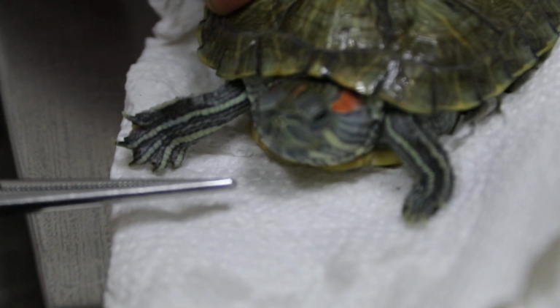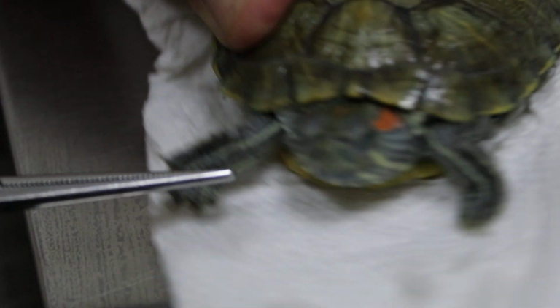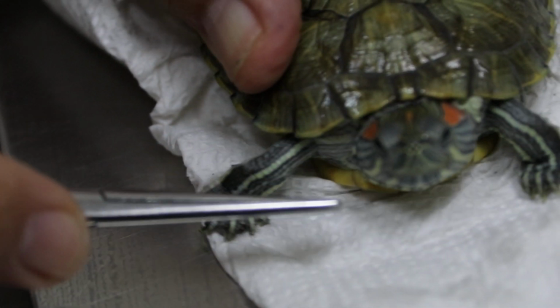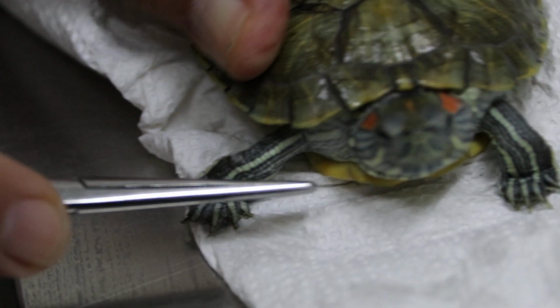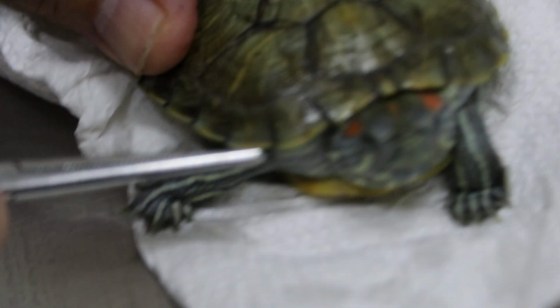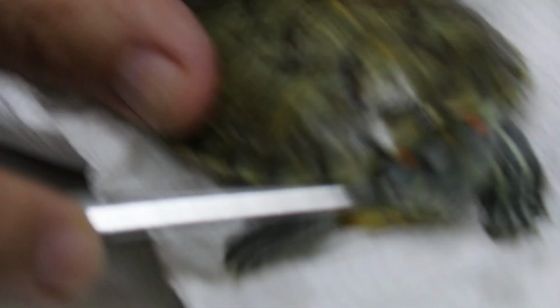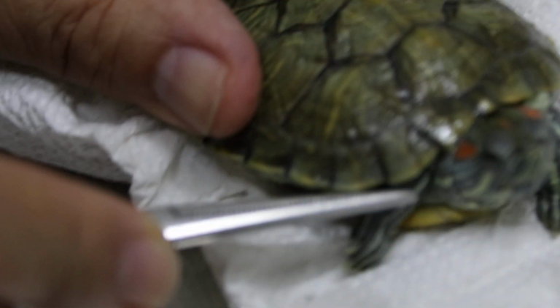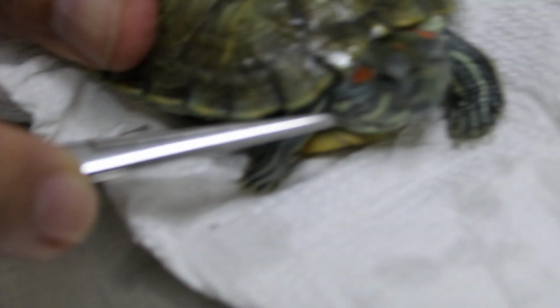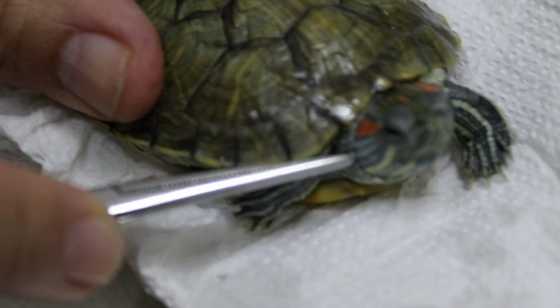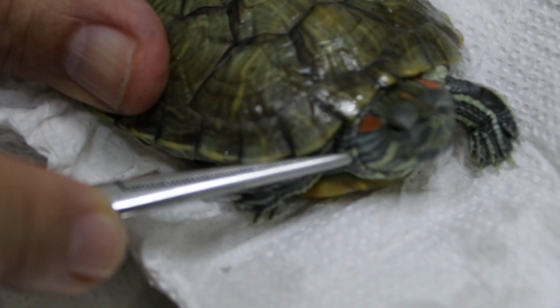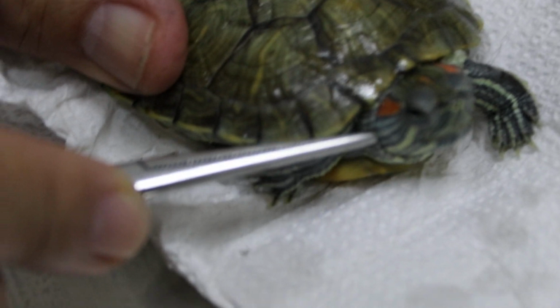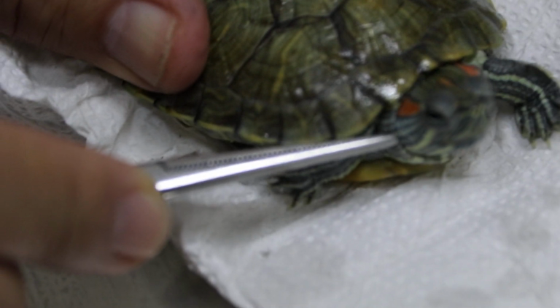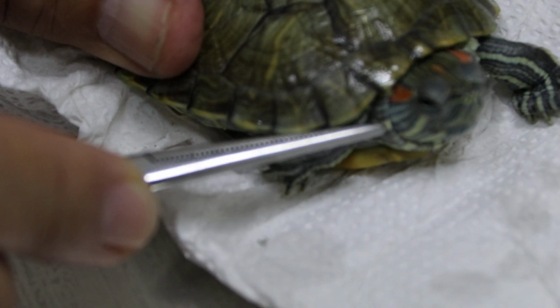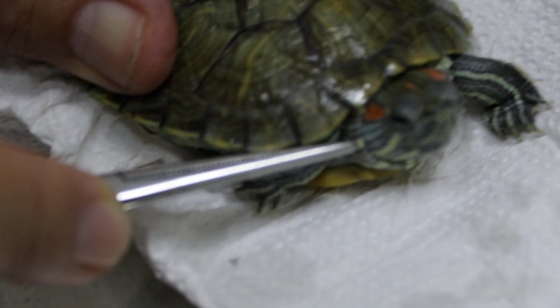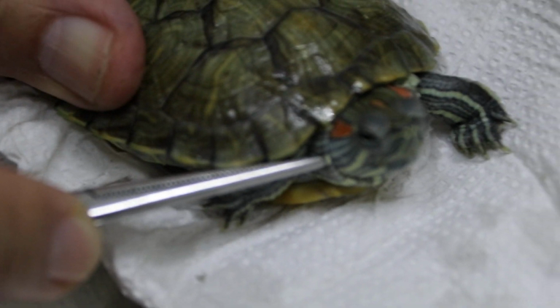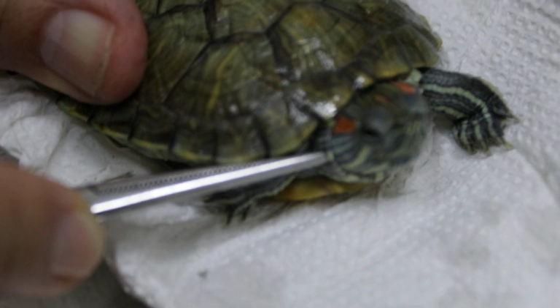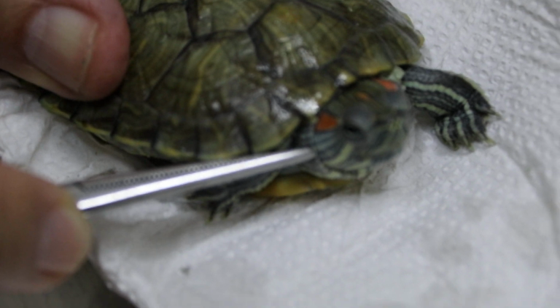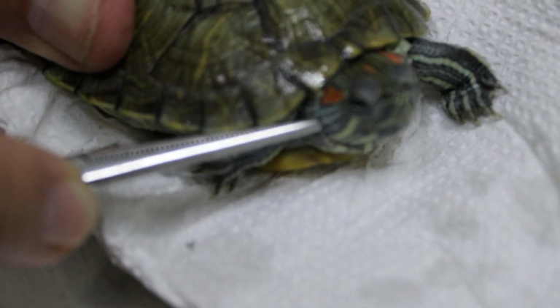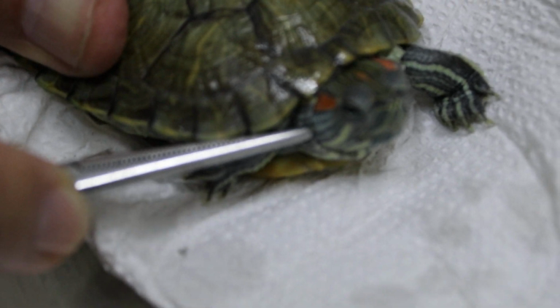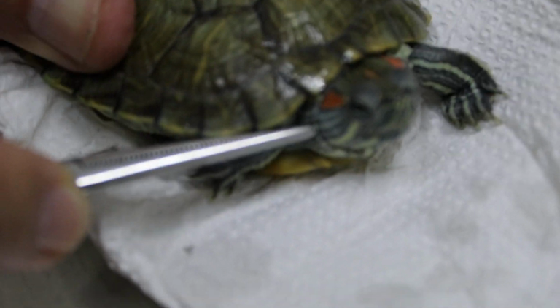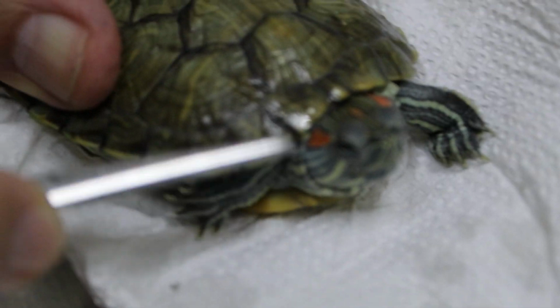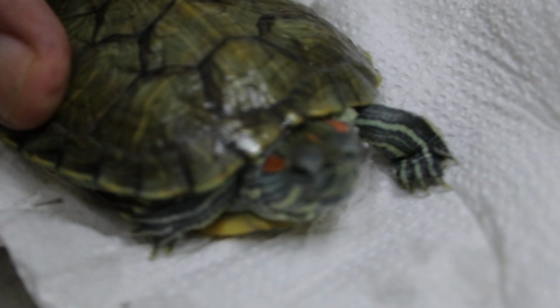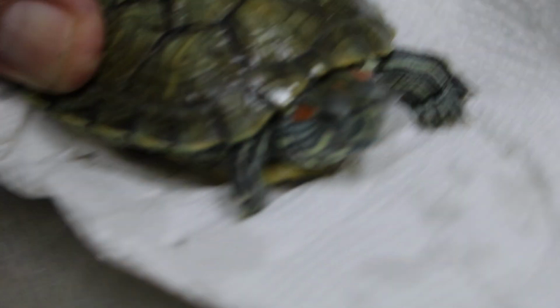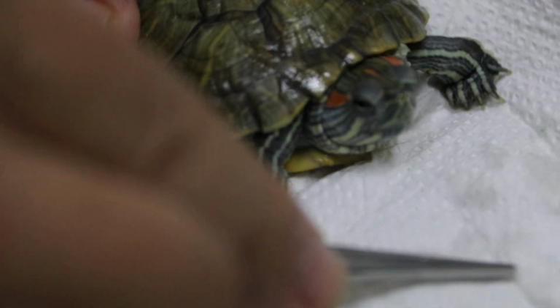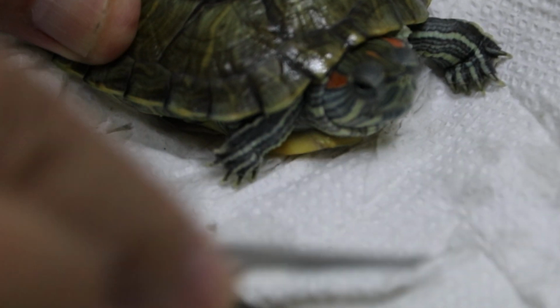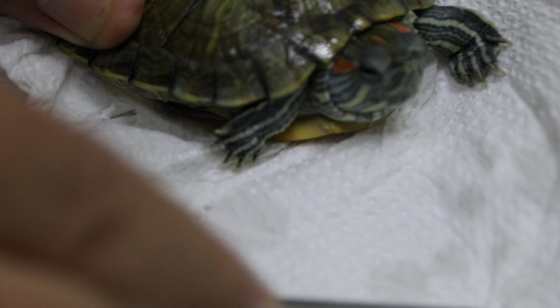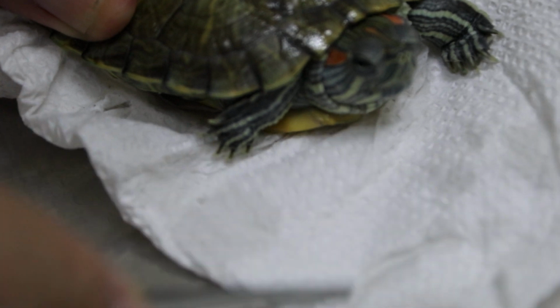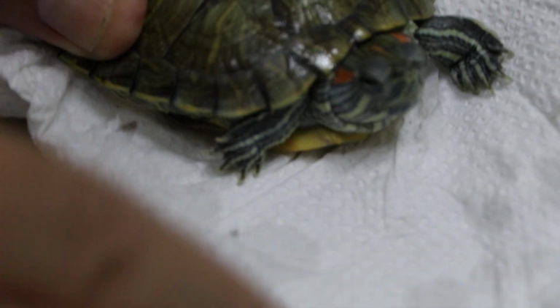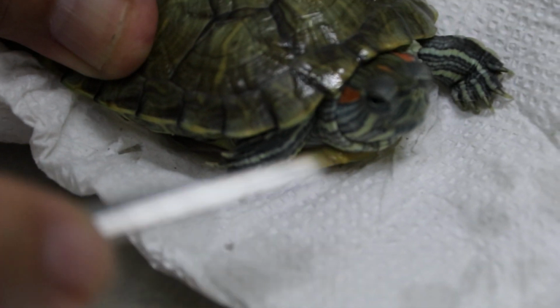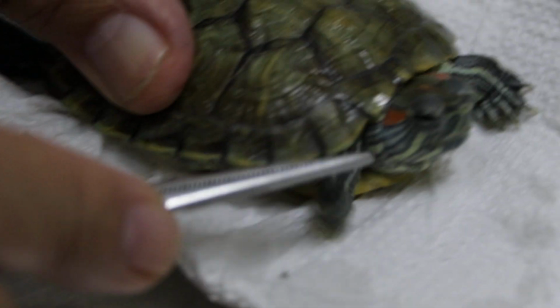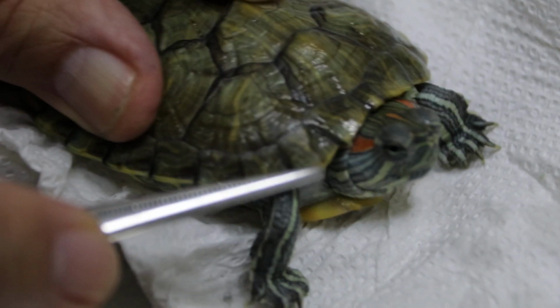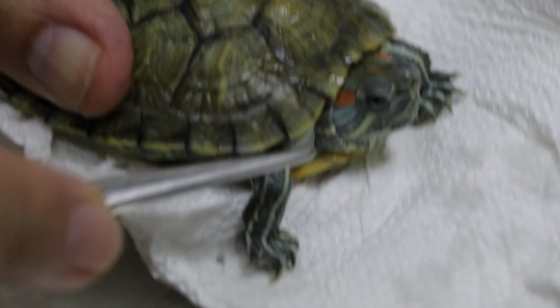This ear doesn't have — normally the ear is around here. But this one is not swollen, so you can't see. Can't tell. The ear is just a bit like that — one flap. But you can't see because it's very small.